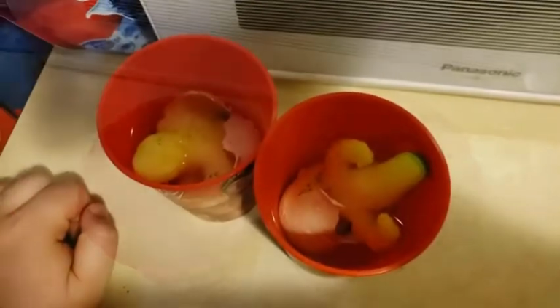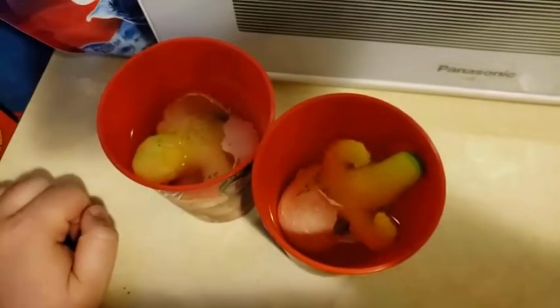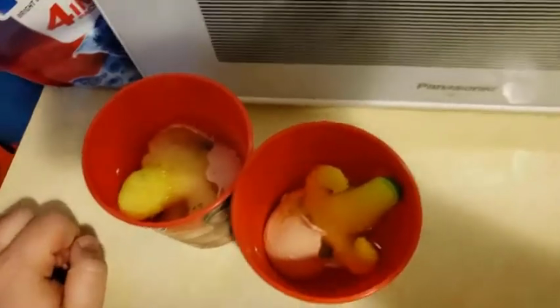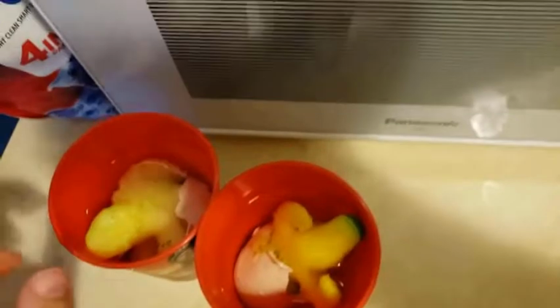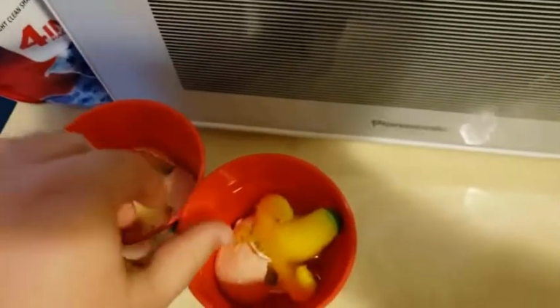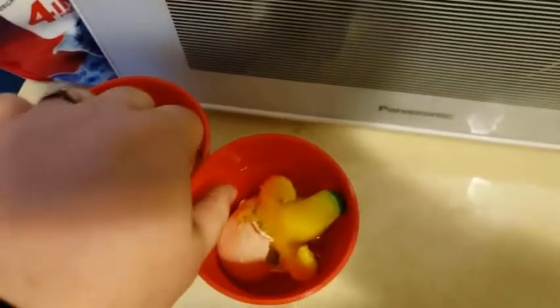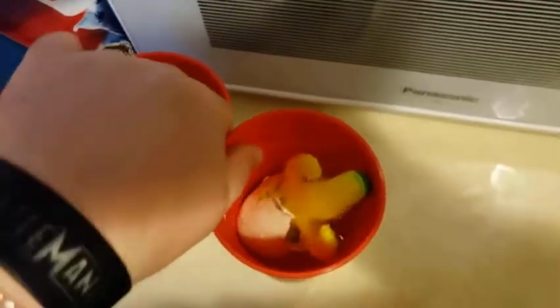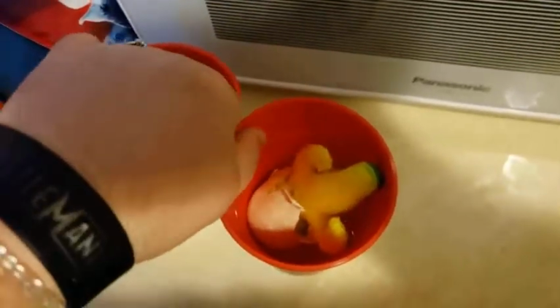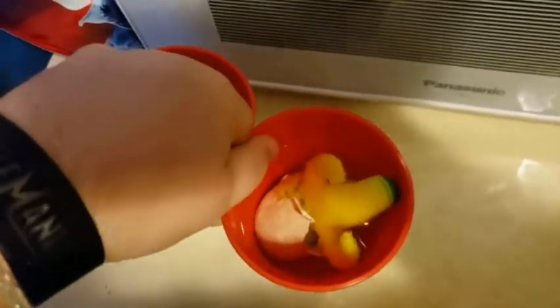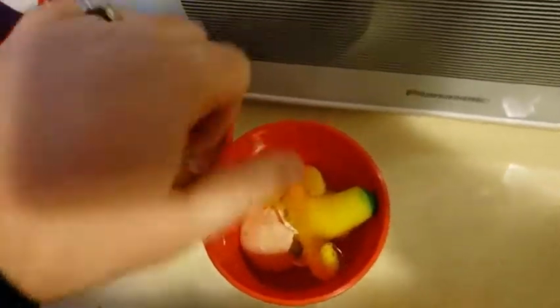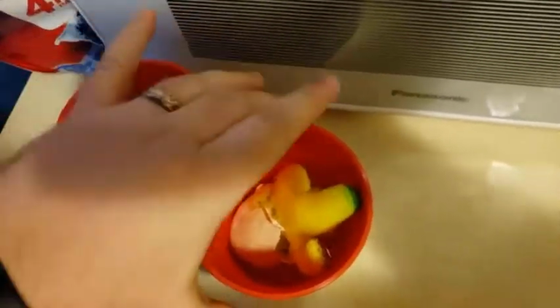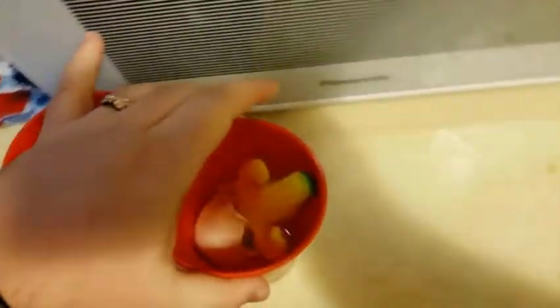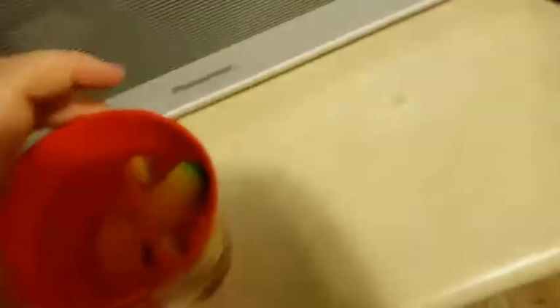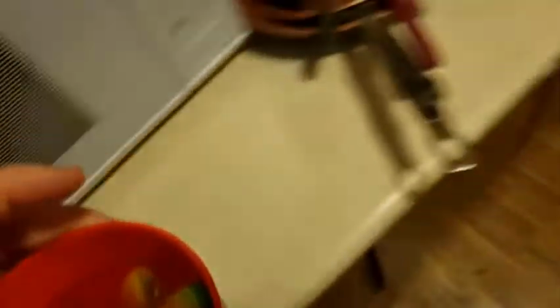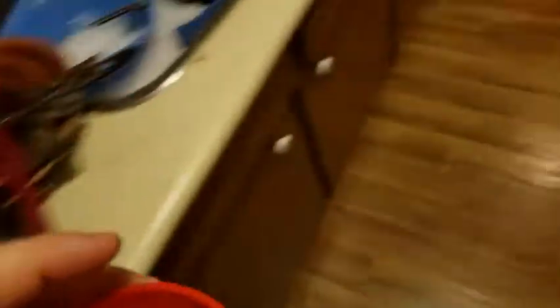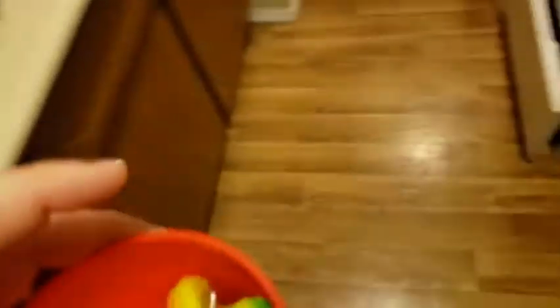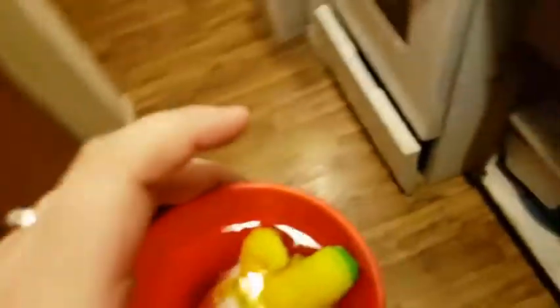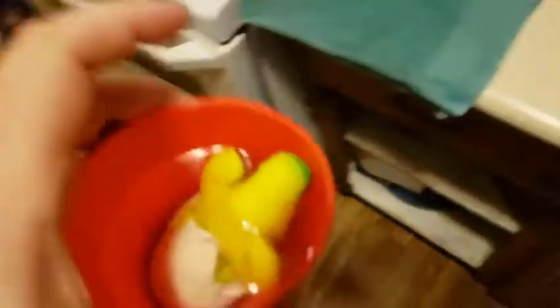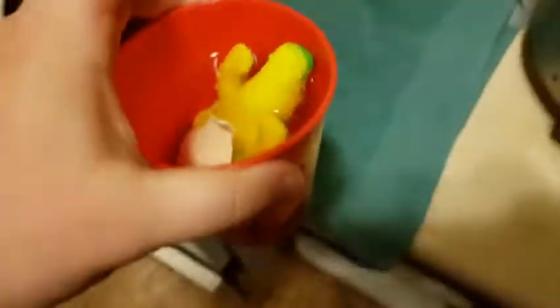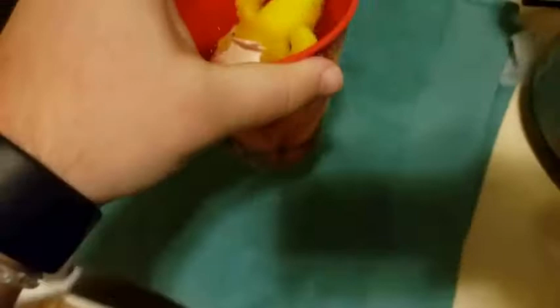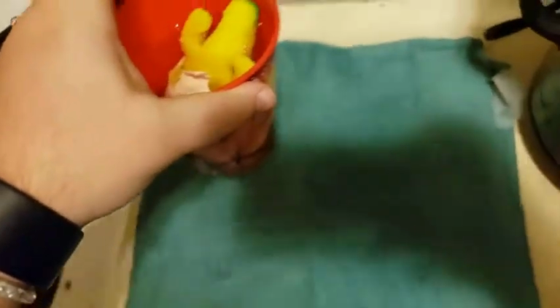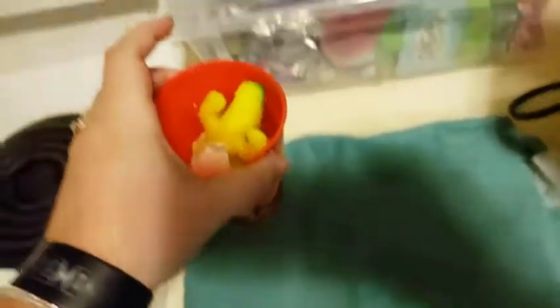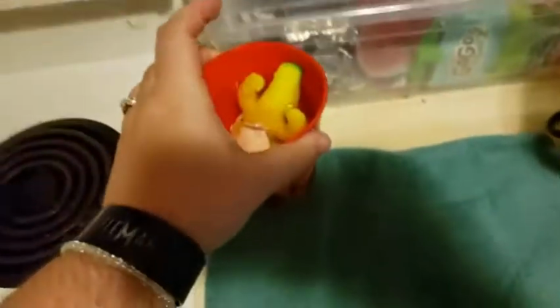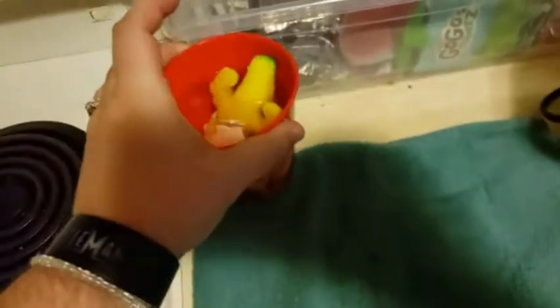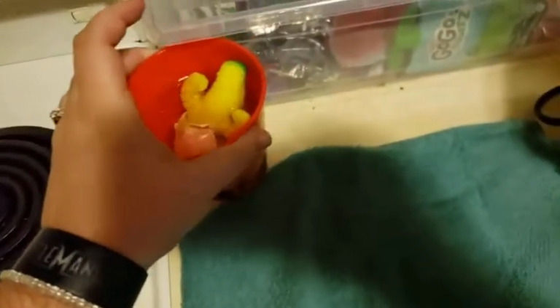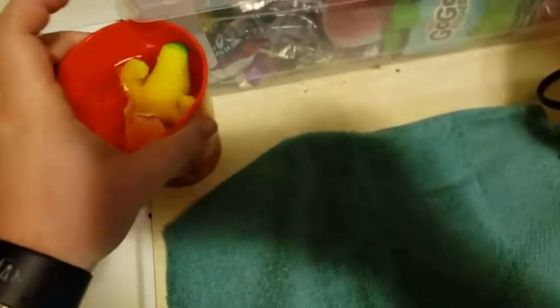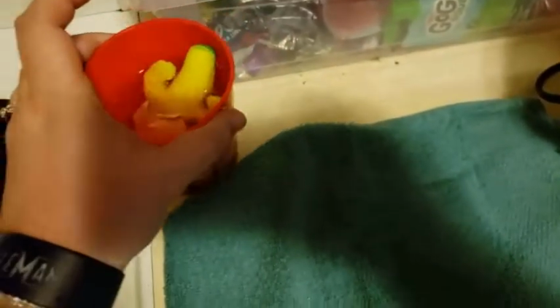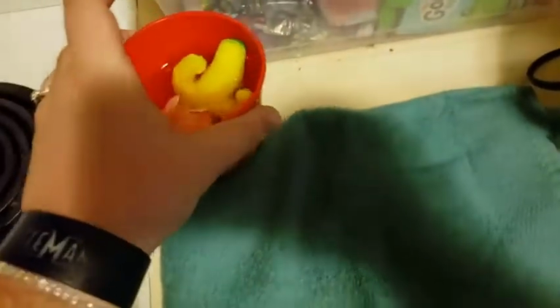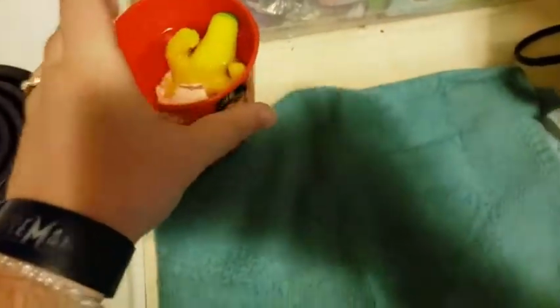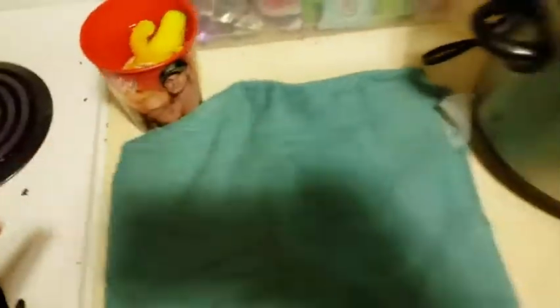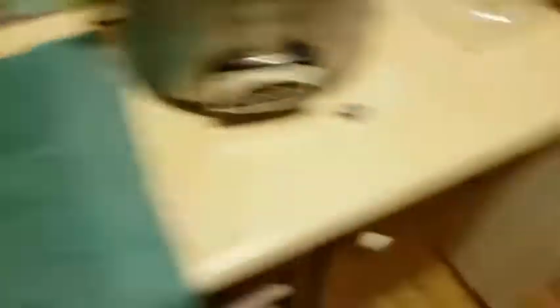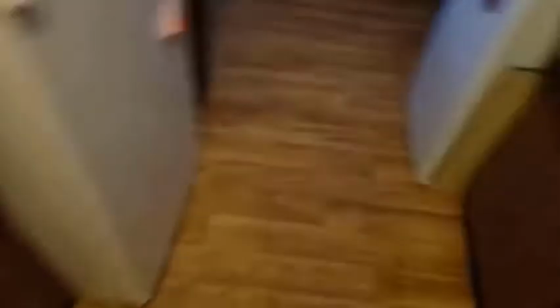They hatched completely. Let's take them out. Then I can wash the cups after.